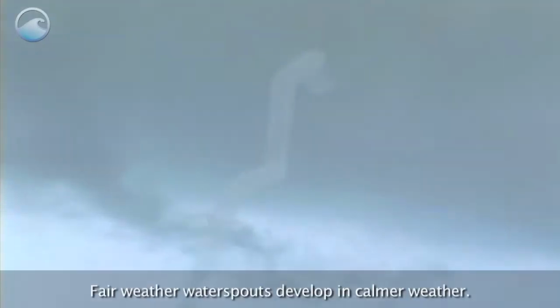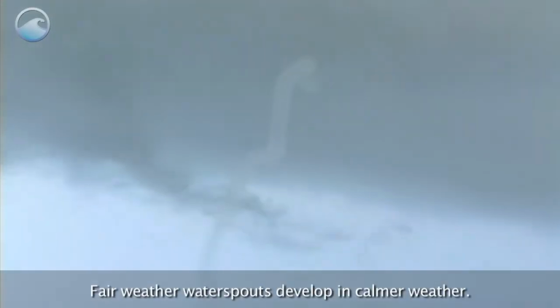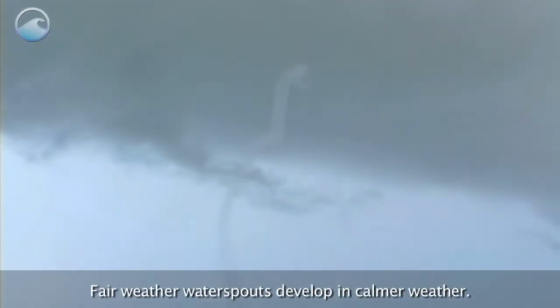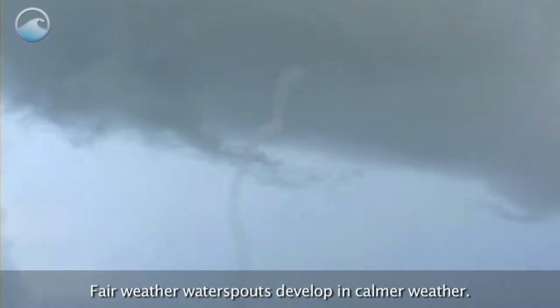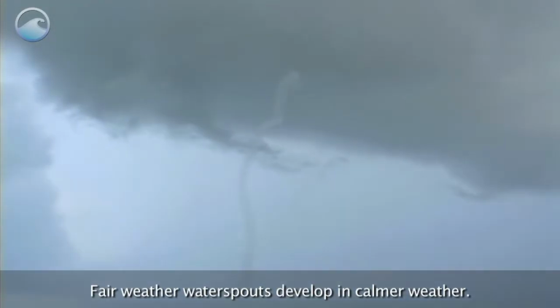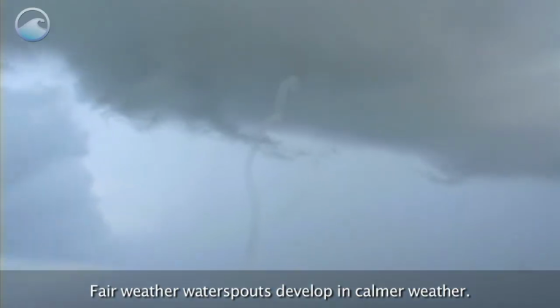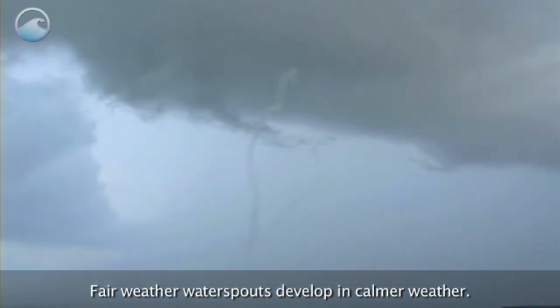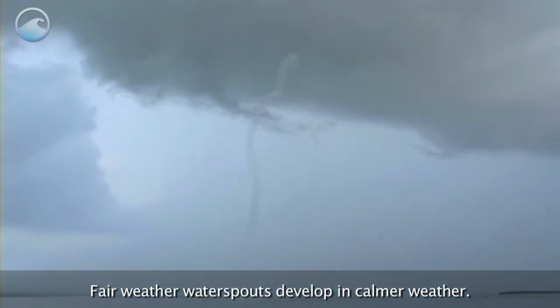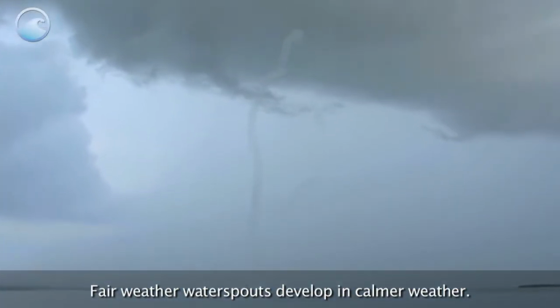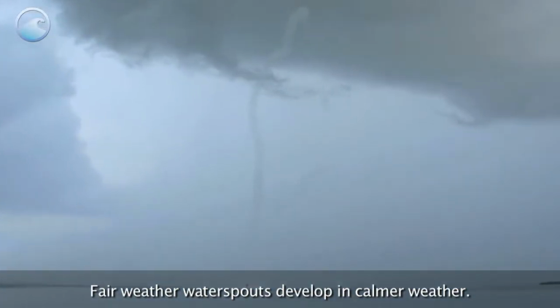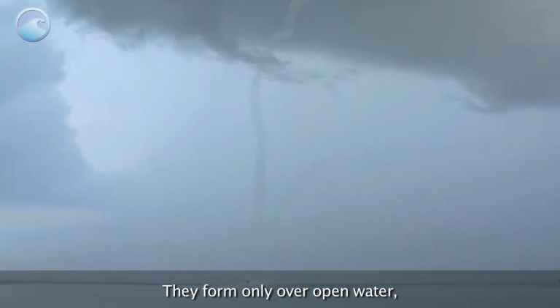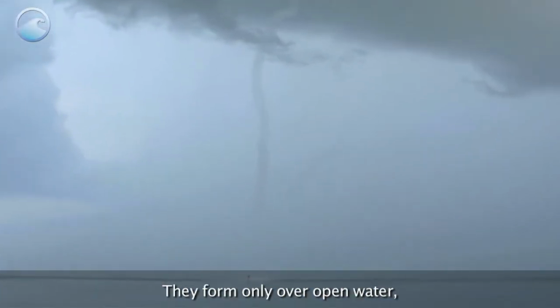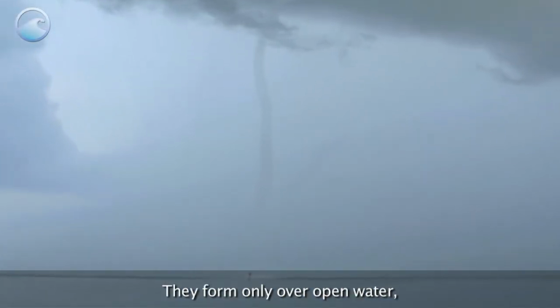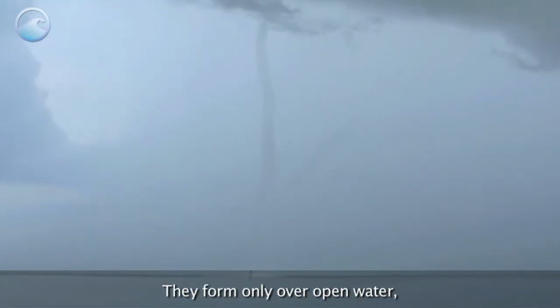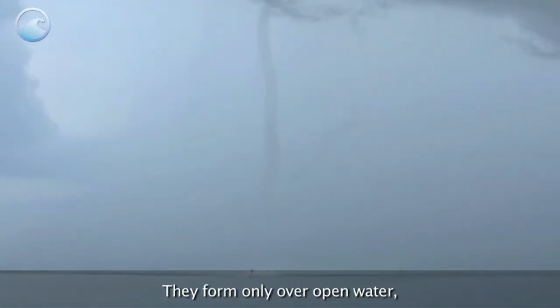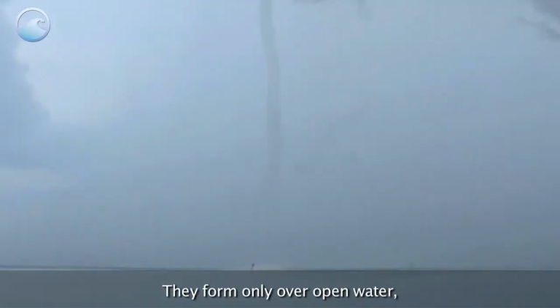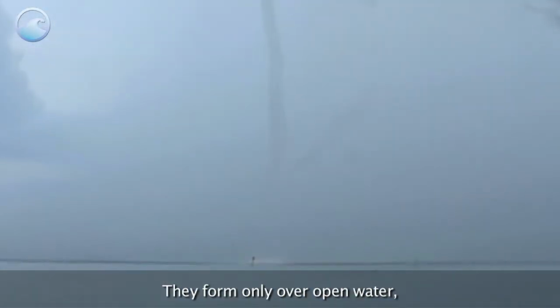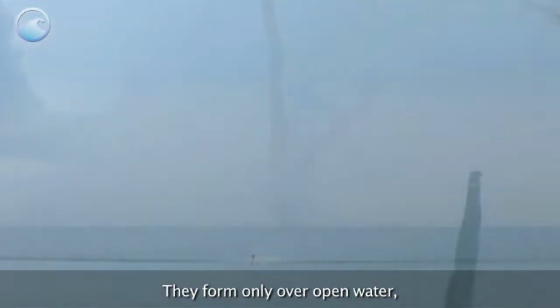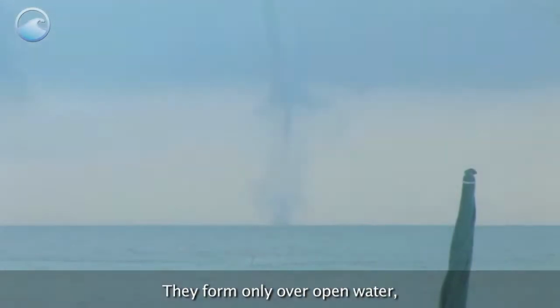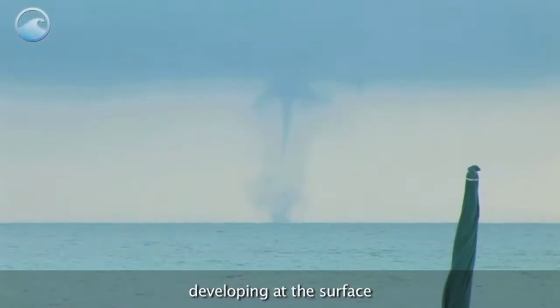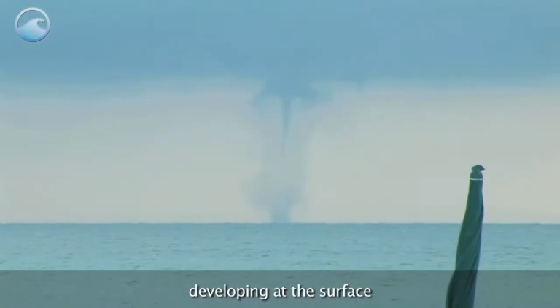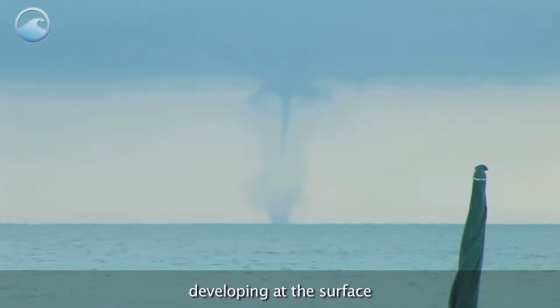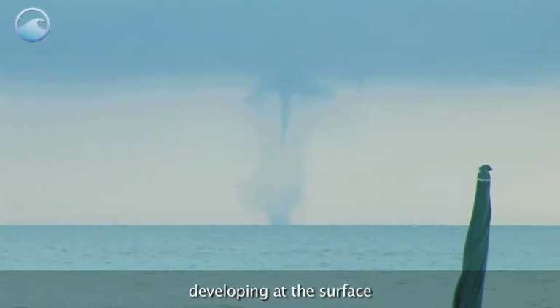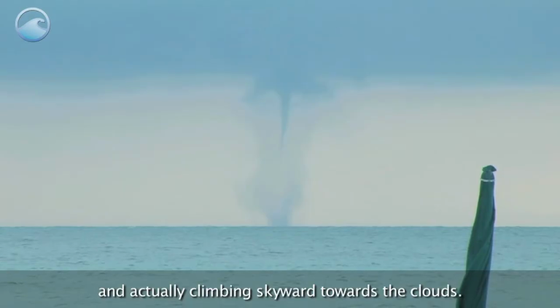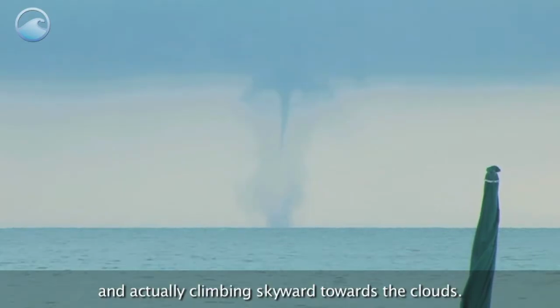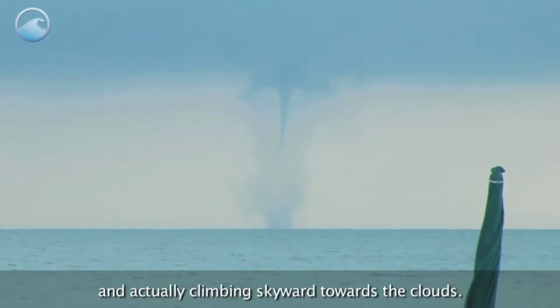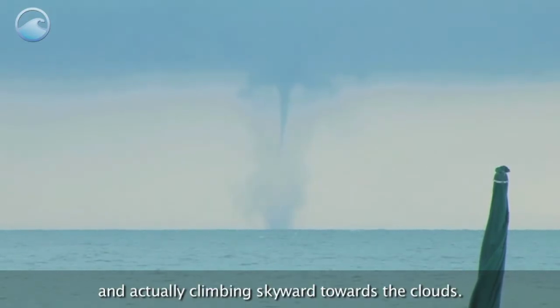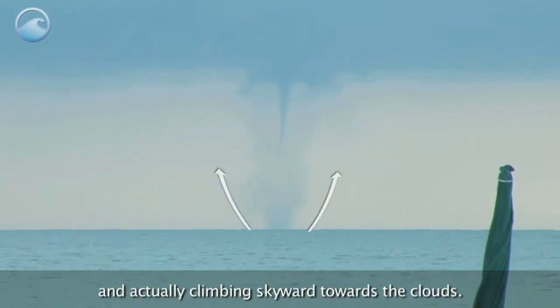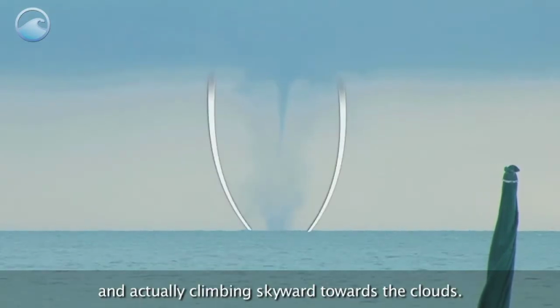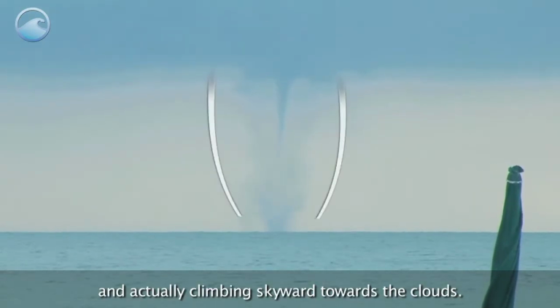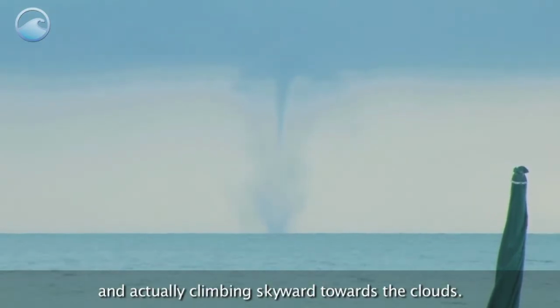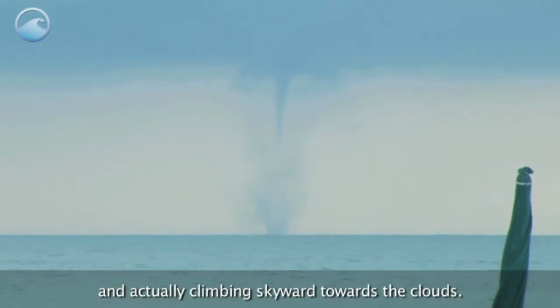Fair weather waterspouts develop in calmer weather. They form only over open water, developing at the surface and actually climbing skyward towards the clouds.